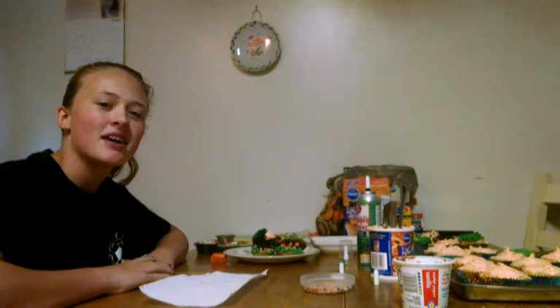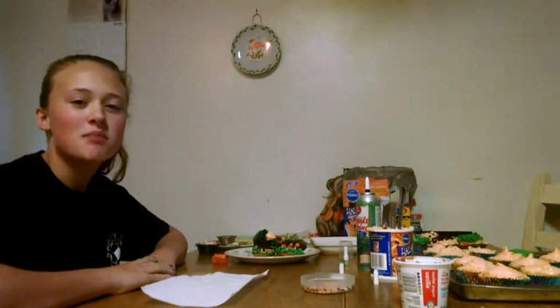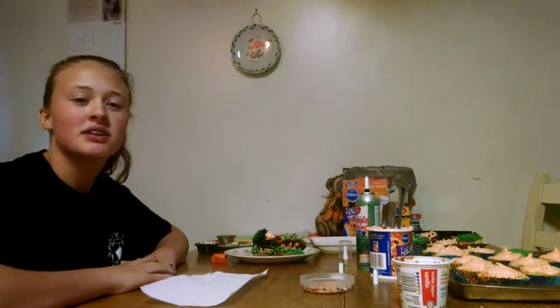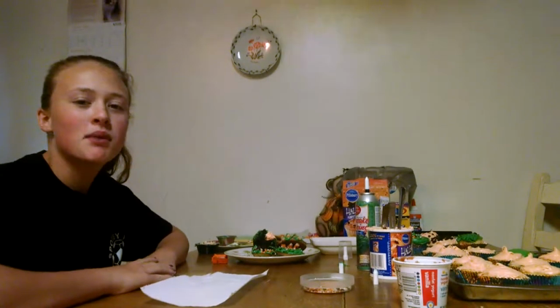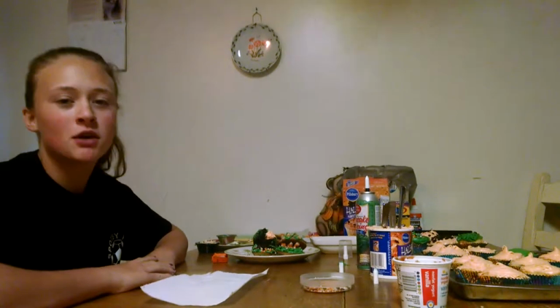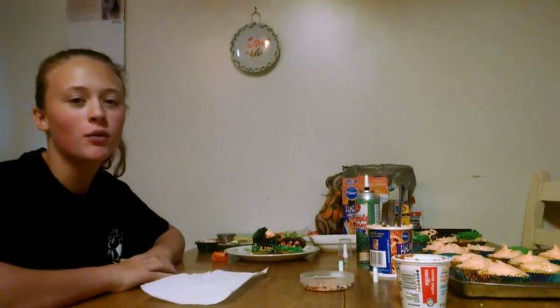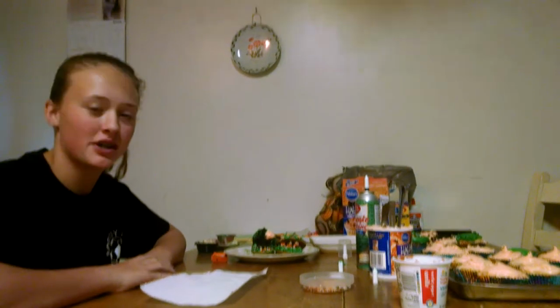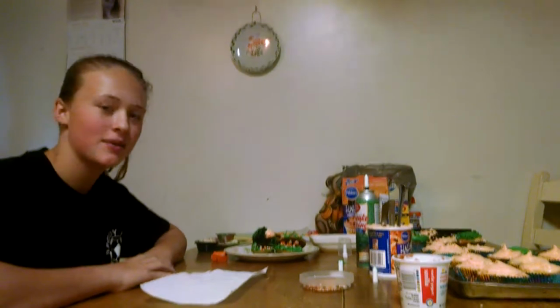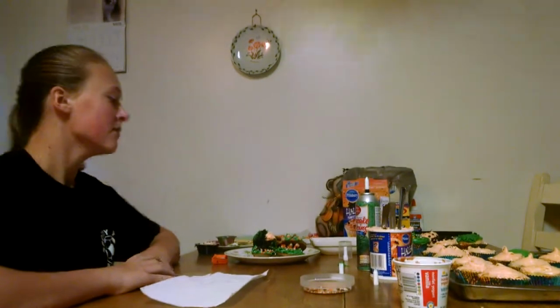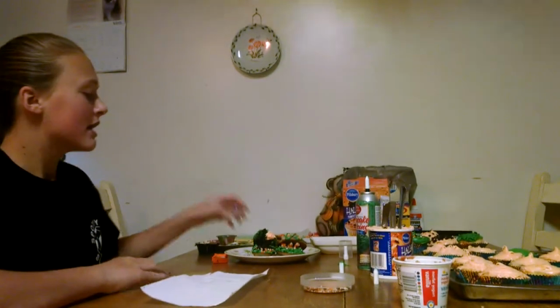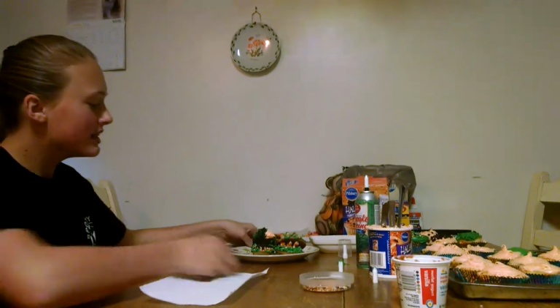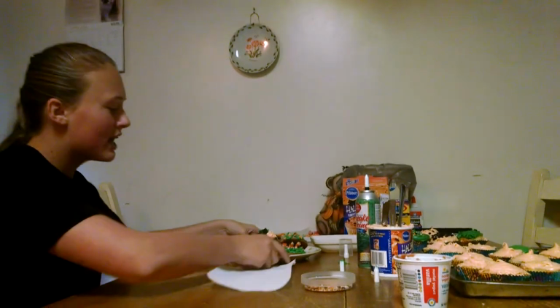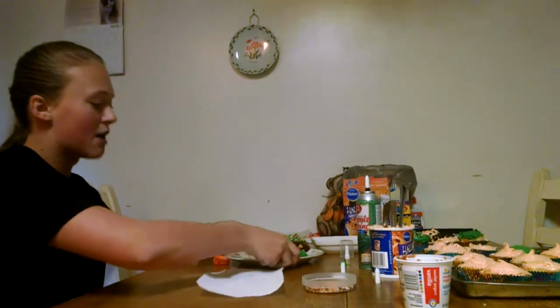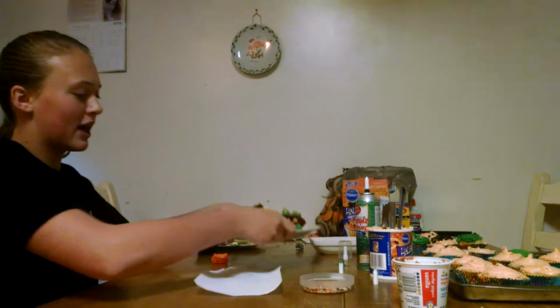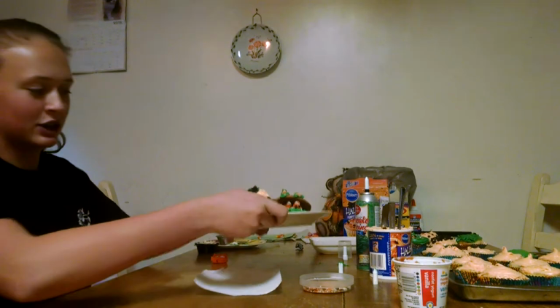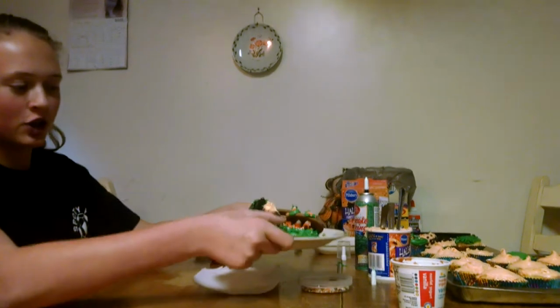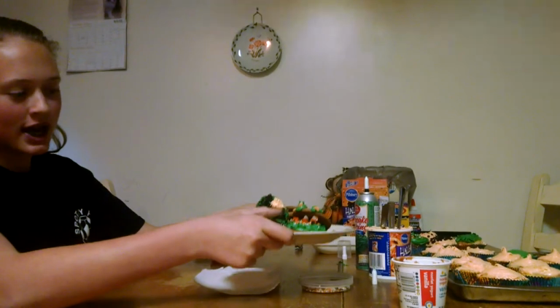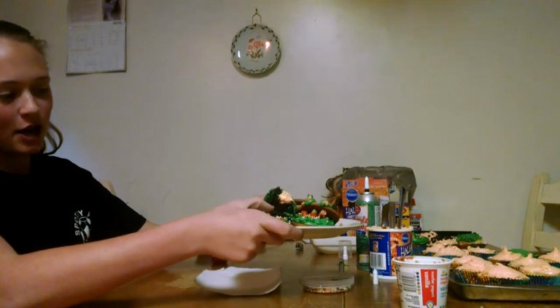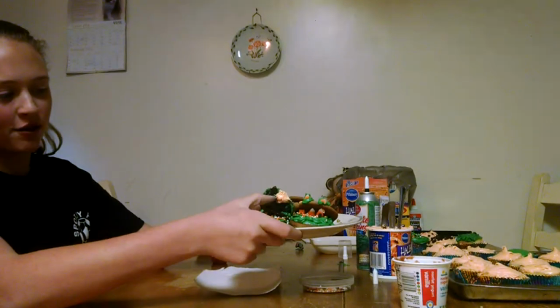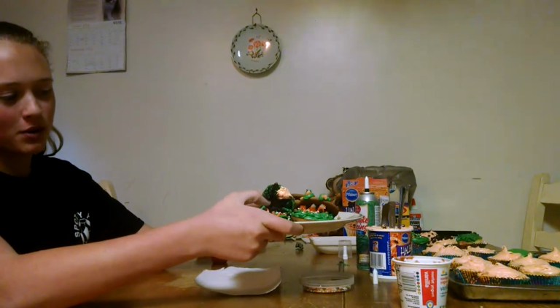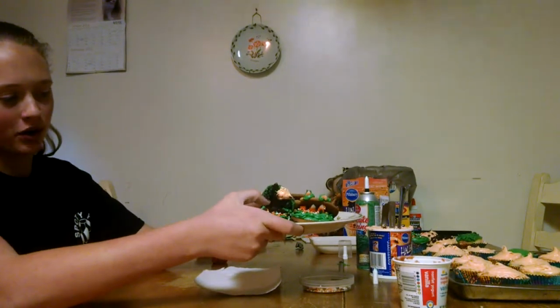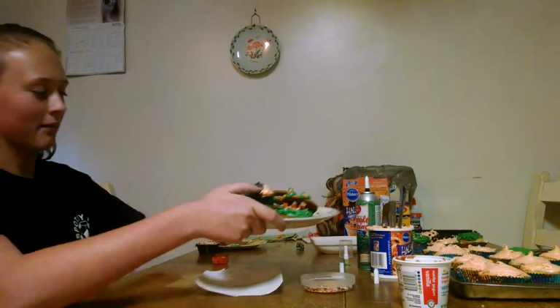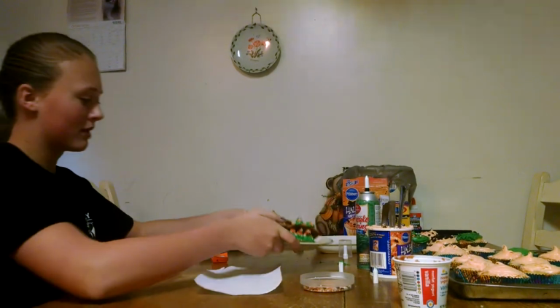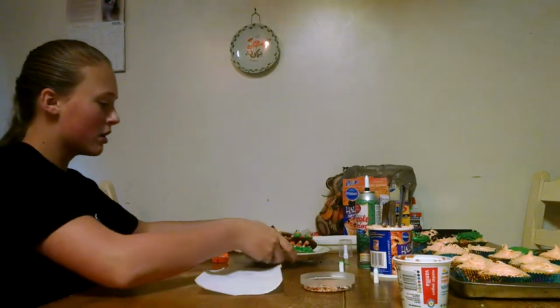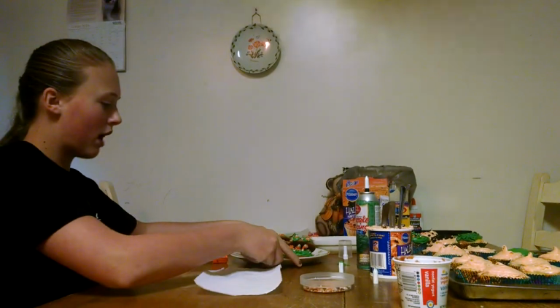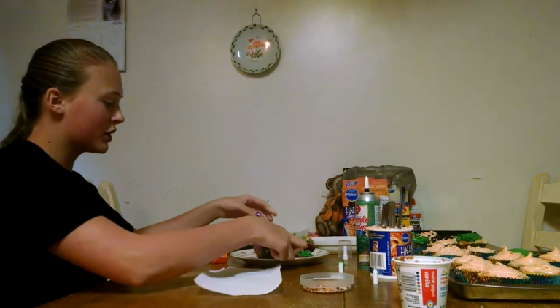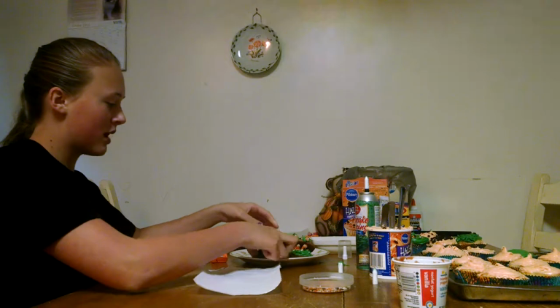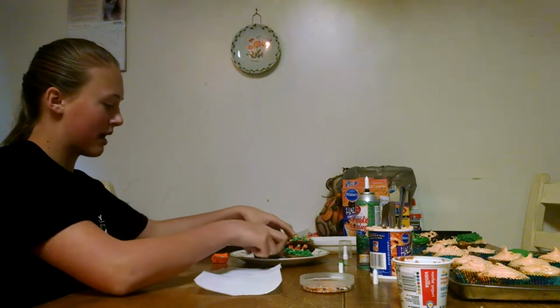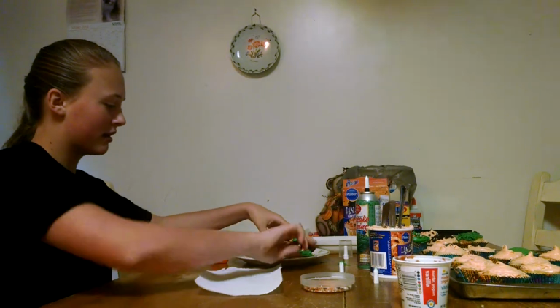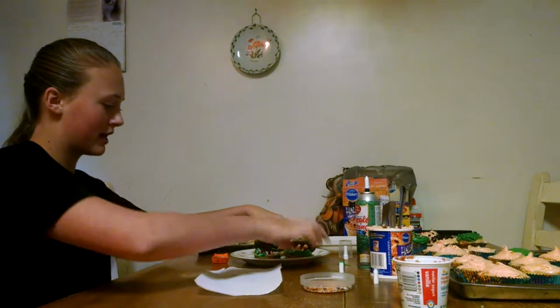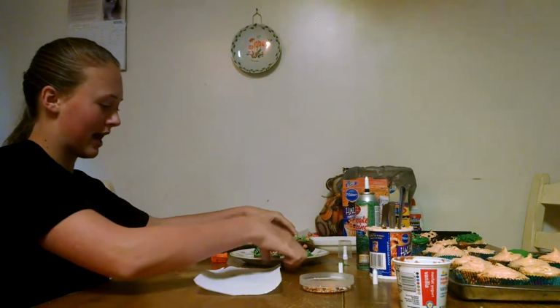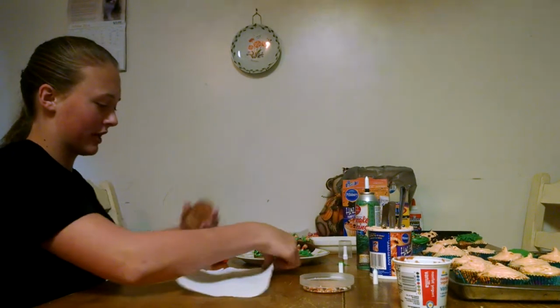I'm Summer and today I'm making cute Halloween cookies. As you can see, I made a monster cookie and I made a full moon cookie. I'm going to show you how to make a Kit Kat cookie.